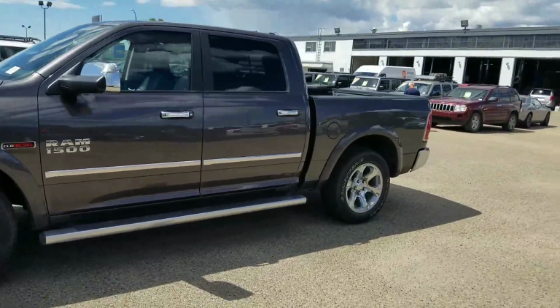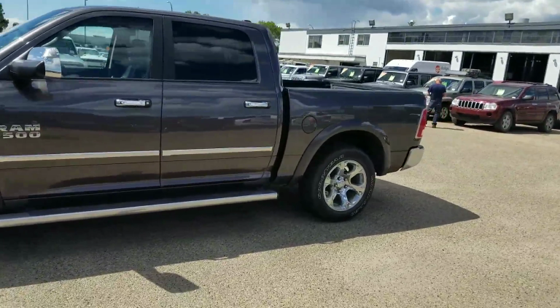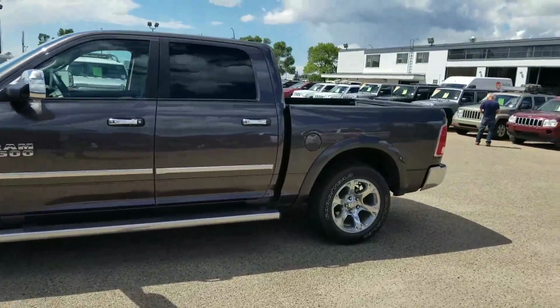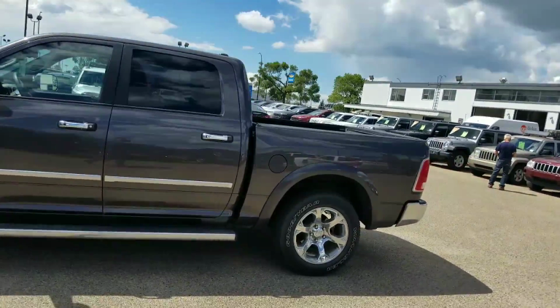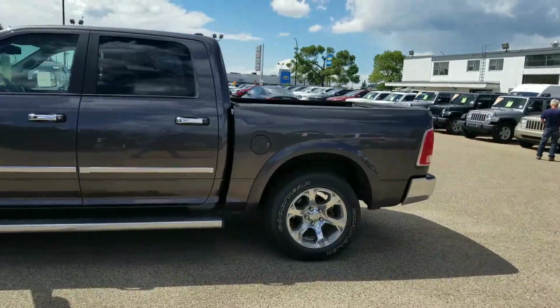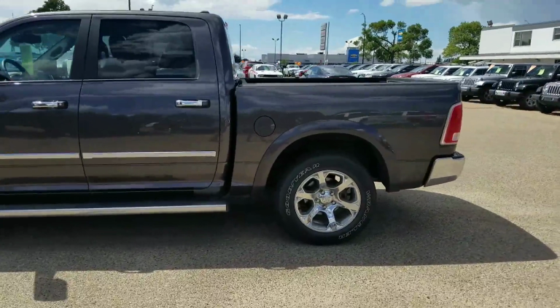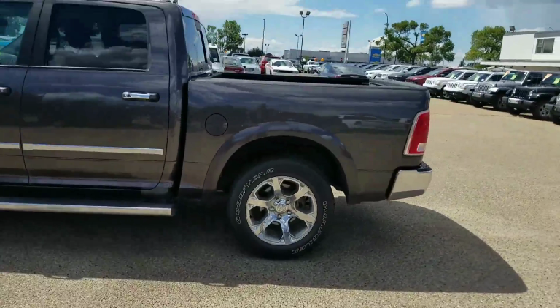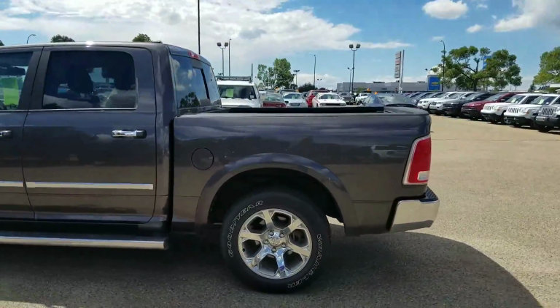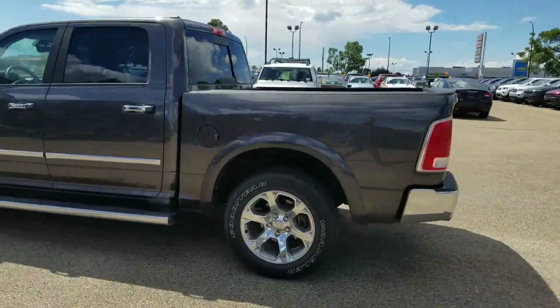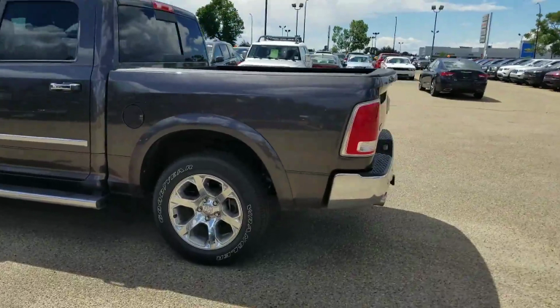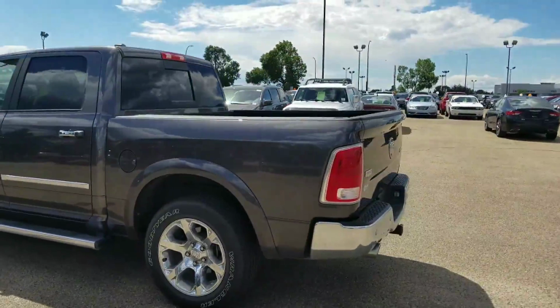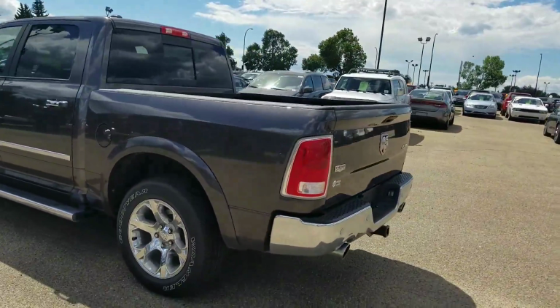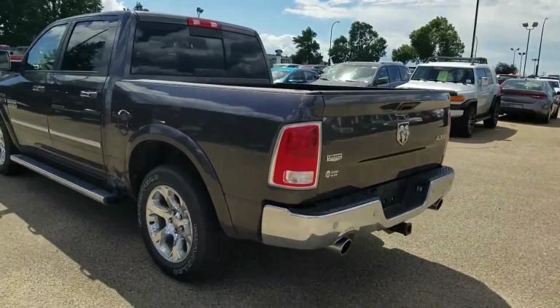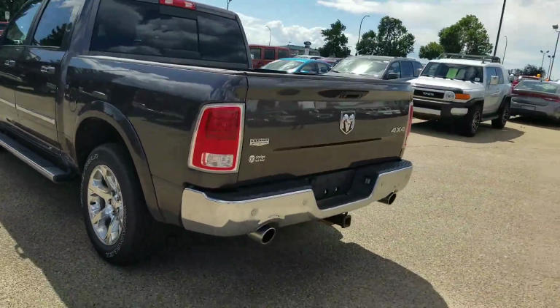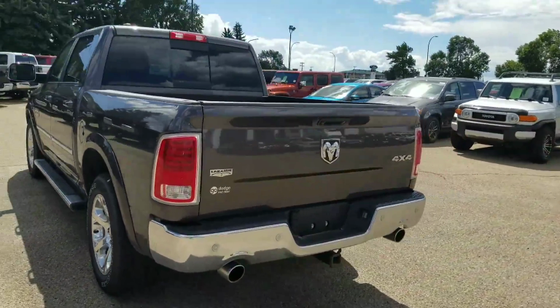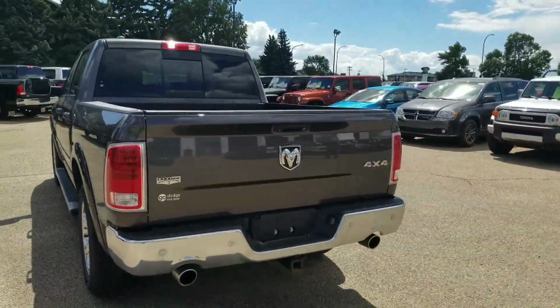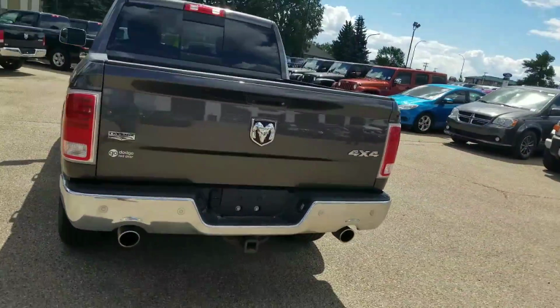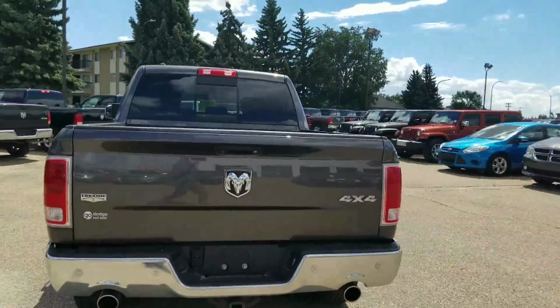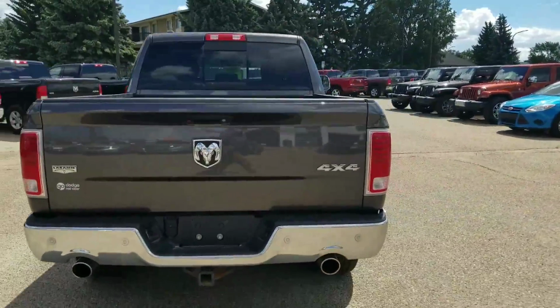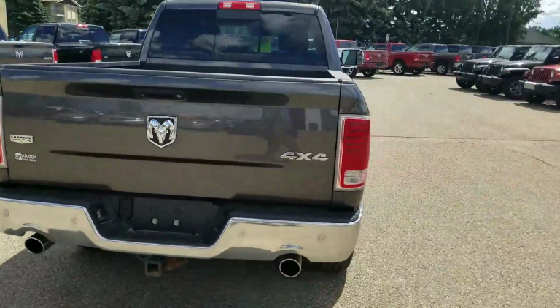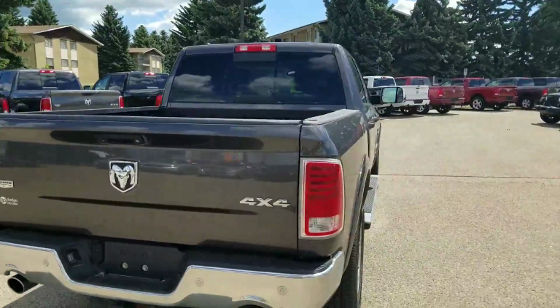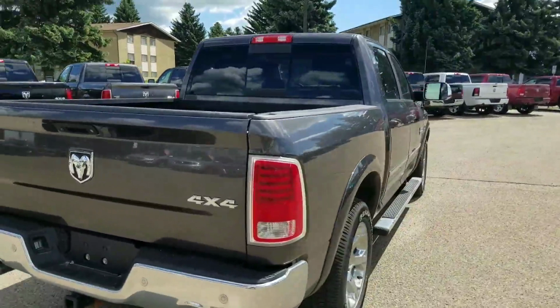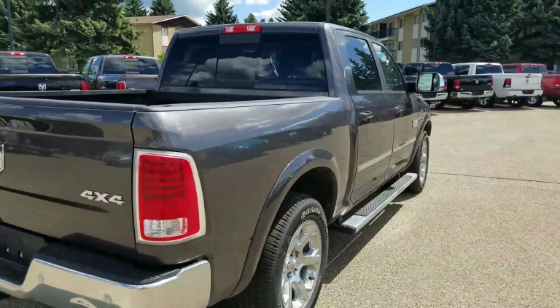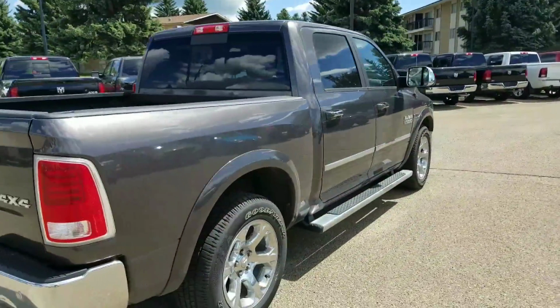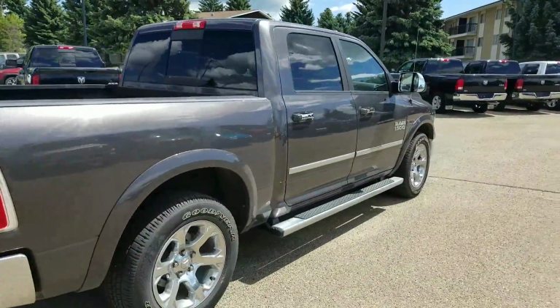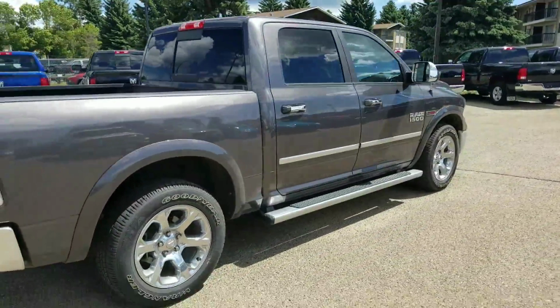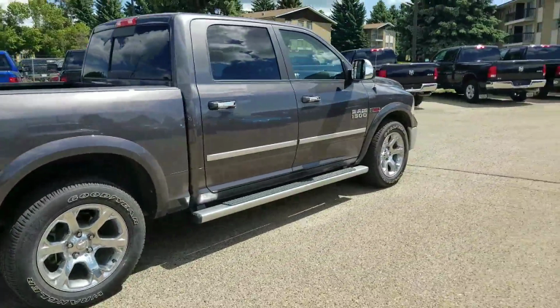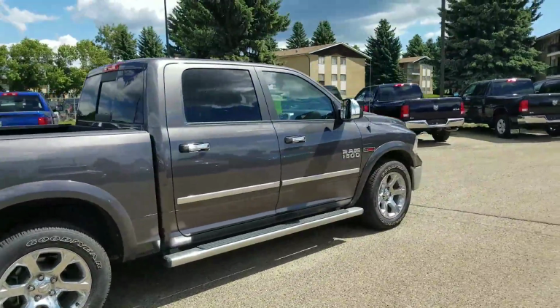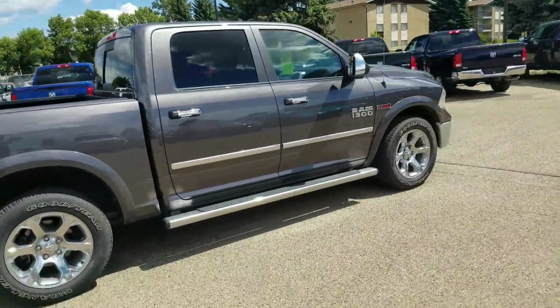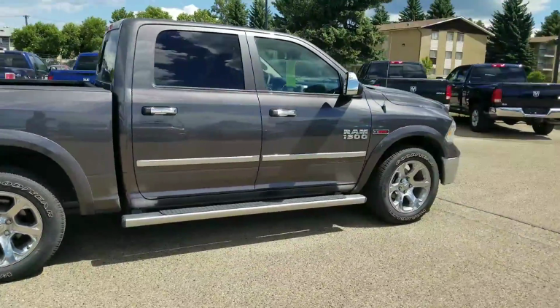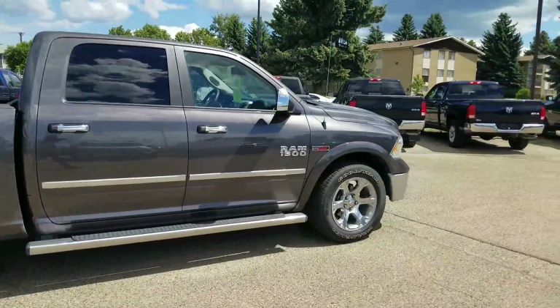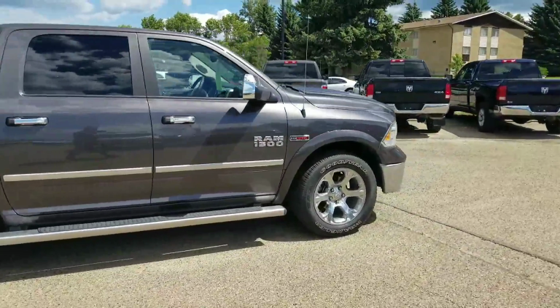Hey Craig, Derek here at Go Dodge. Just thought I'd give you a quick walk-around video on the 2015 Ram 1500 Laramie EcoDiesel you are having a look at online.